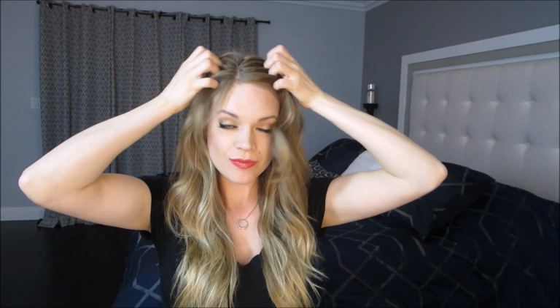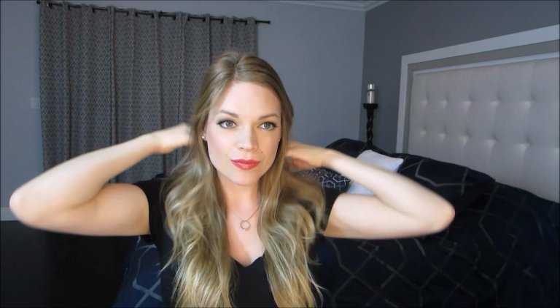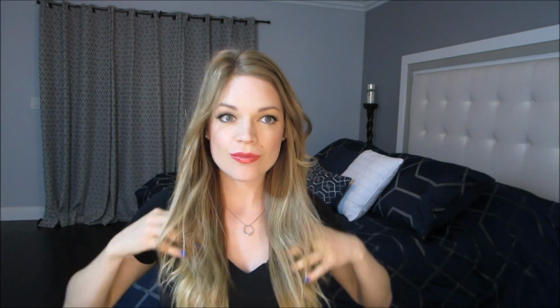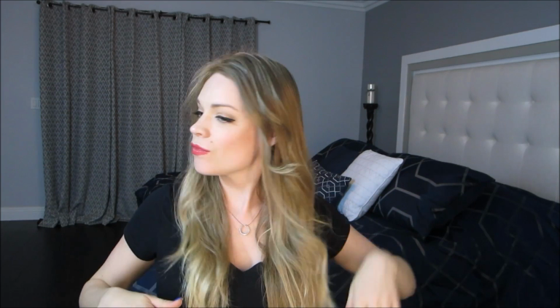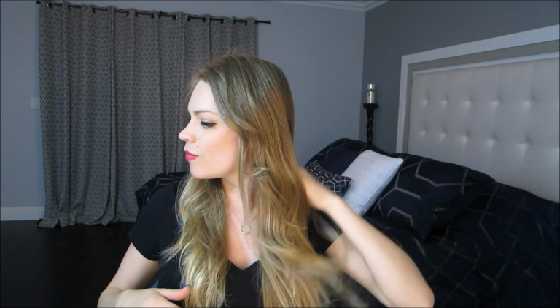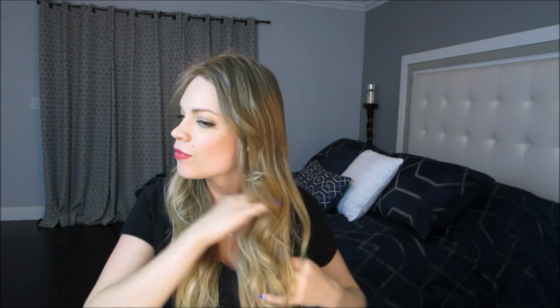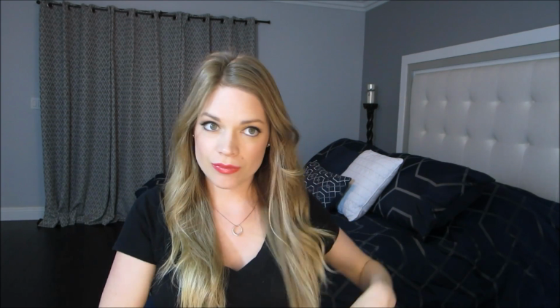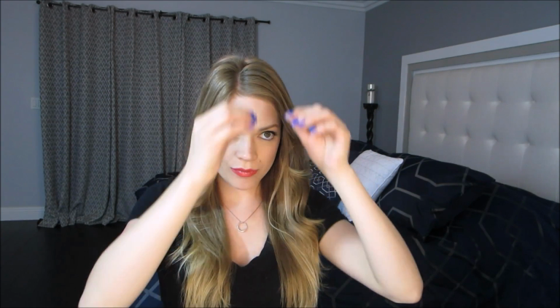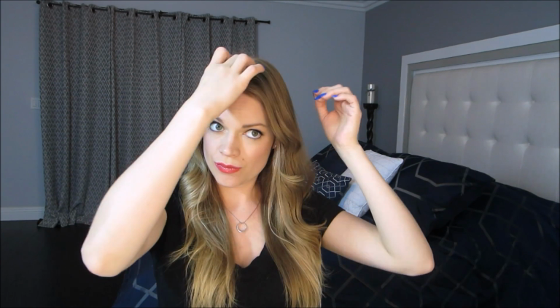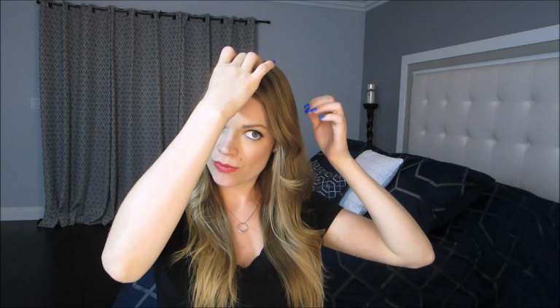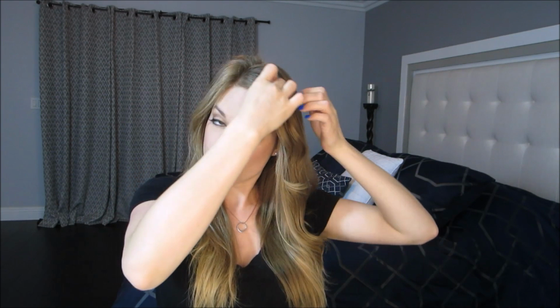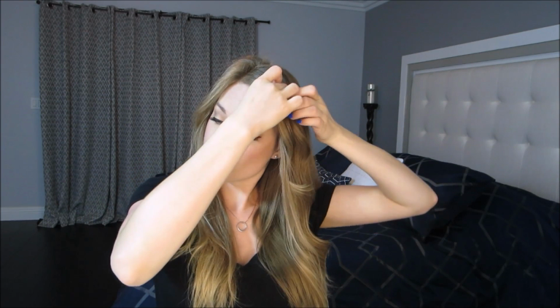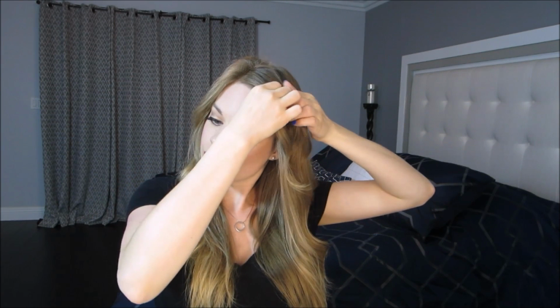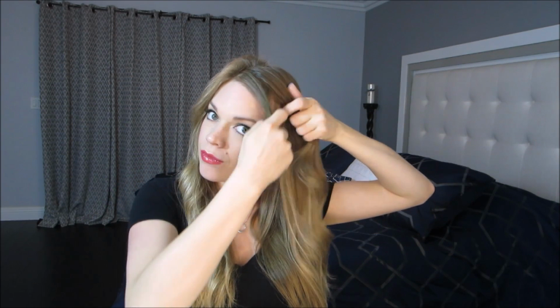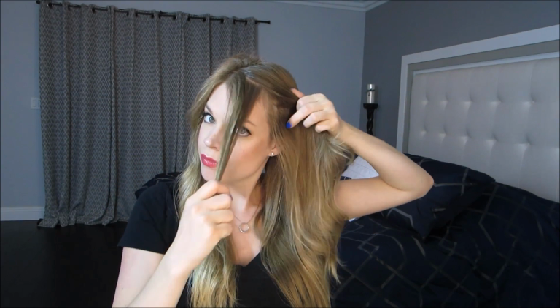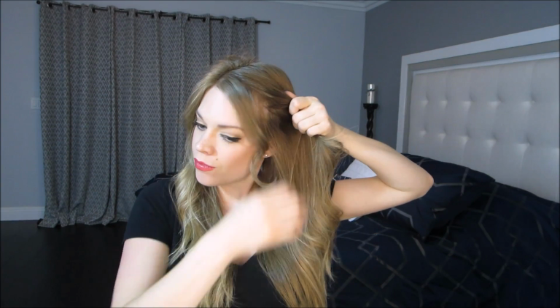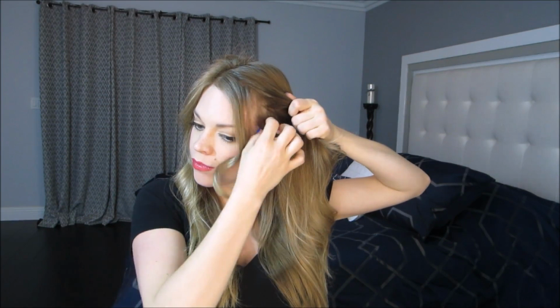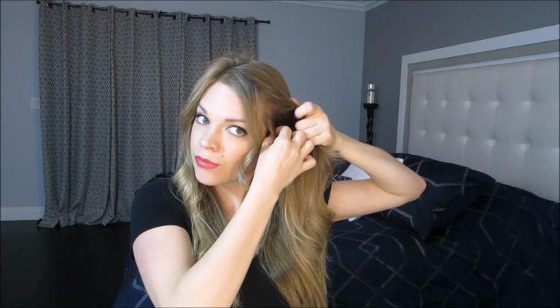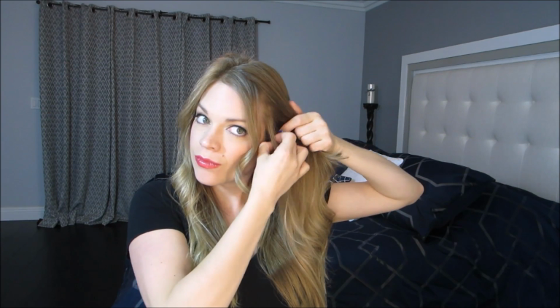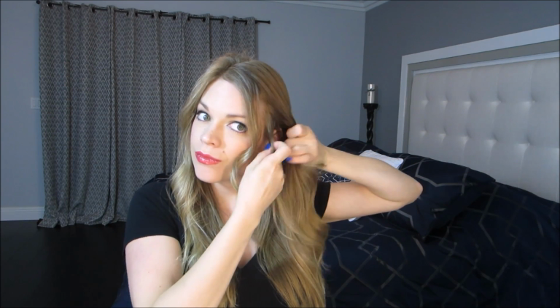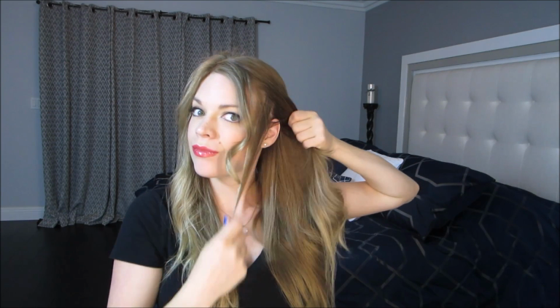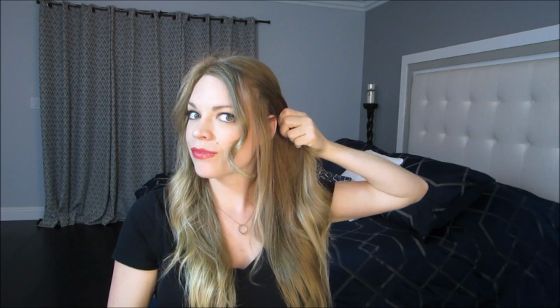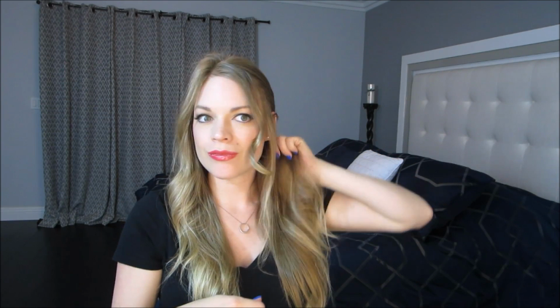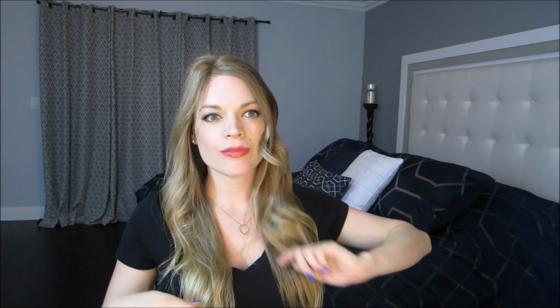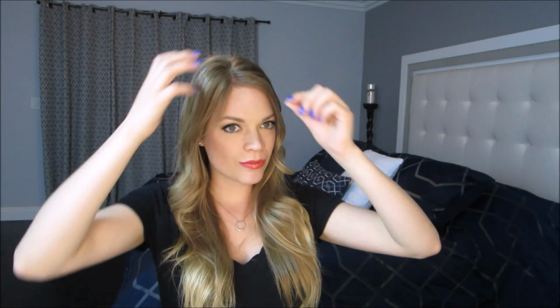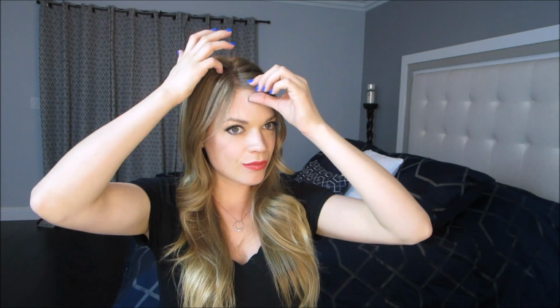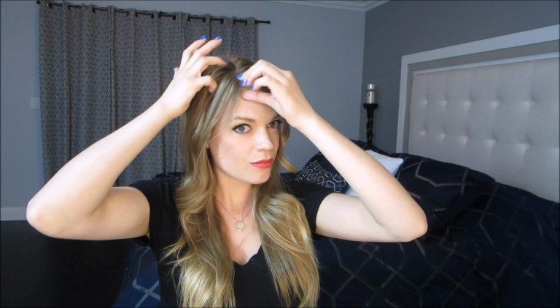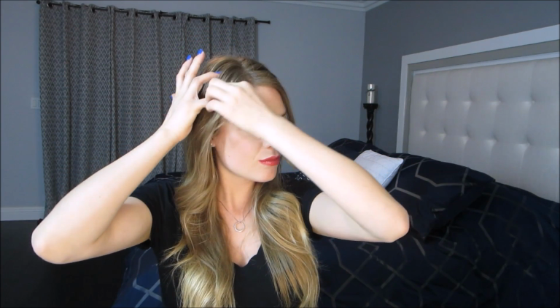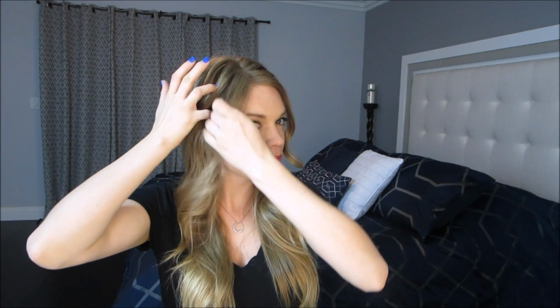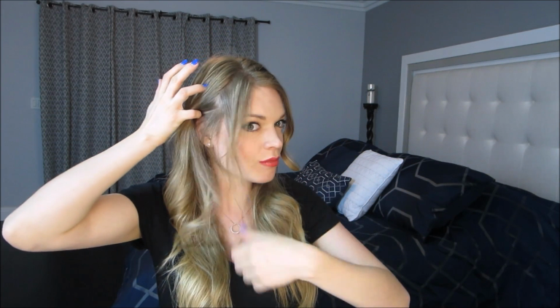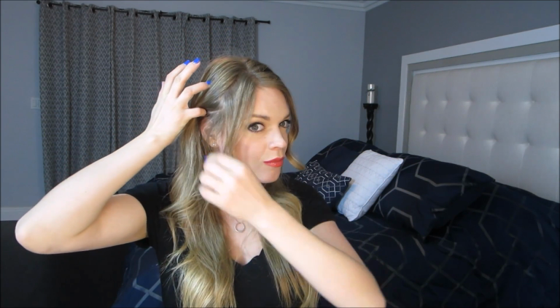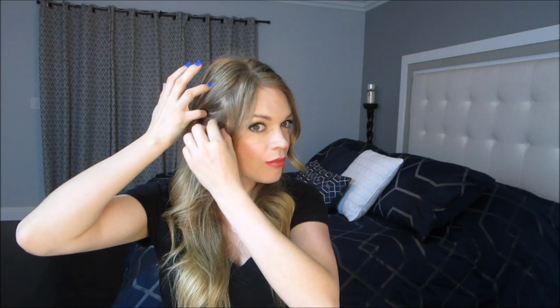Today I will be showing you how to do the fishtail milkmaid braid. This is a super easy braid. I love it because if you're into the whole halo braid, this is much more simple.